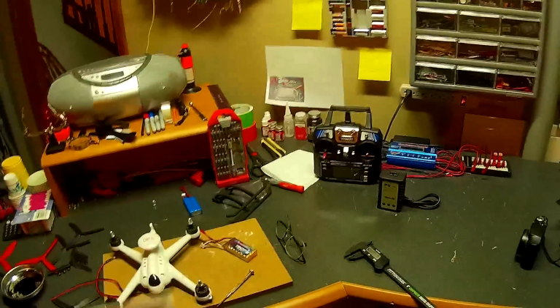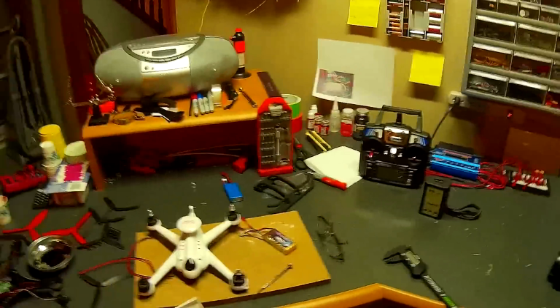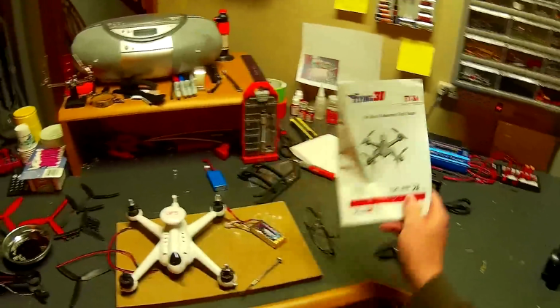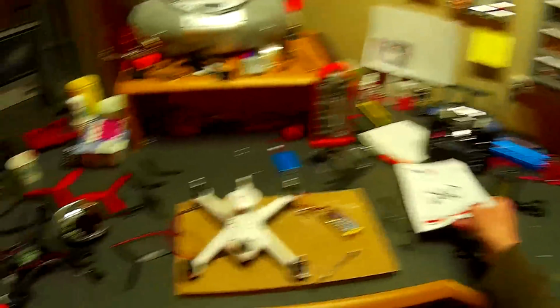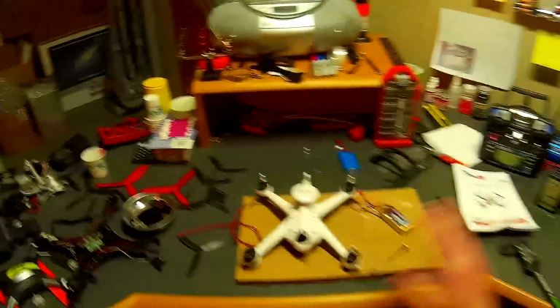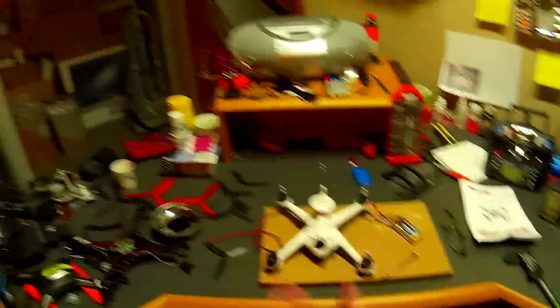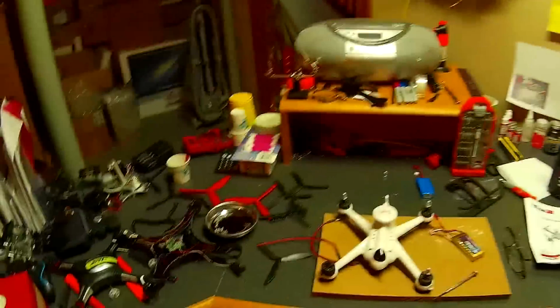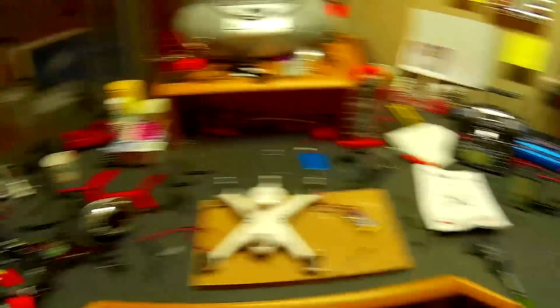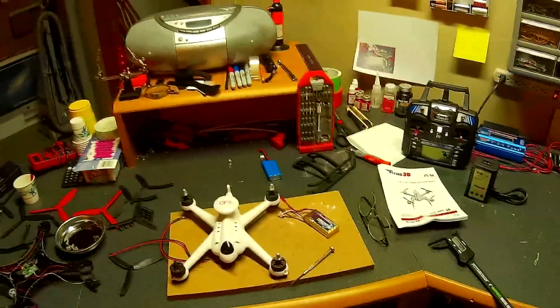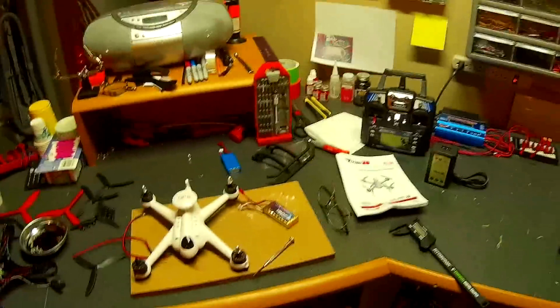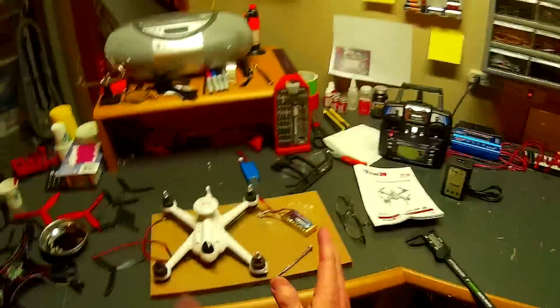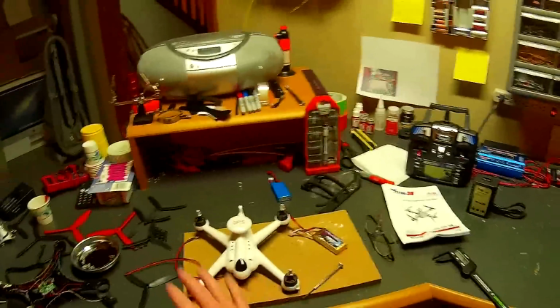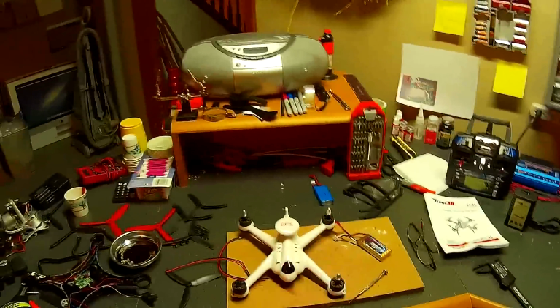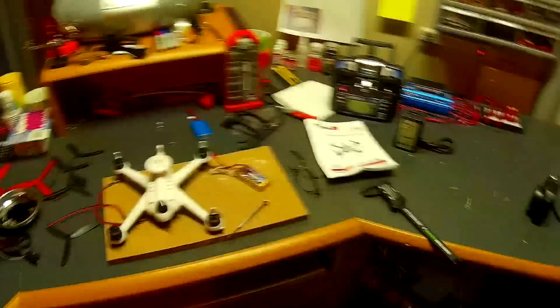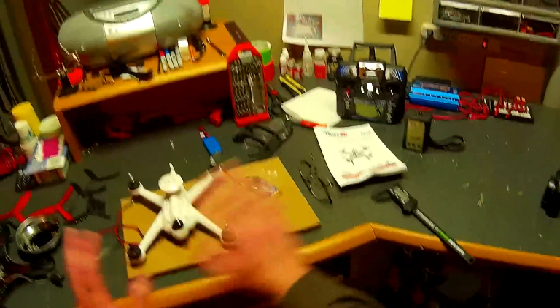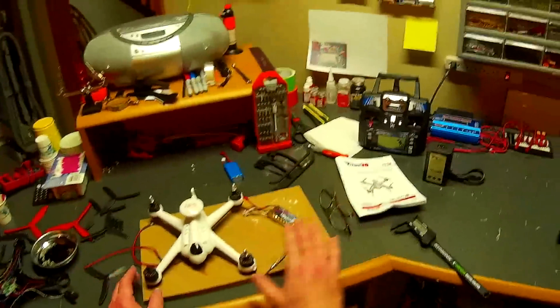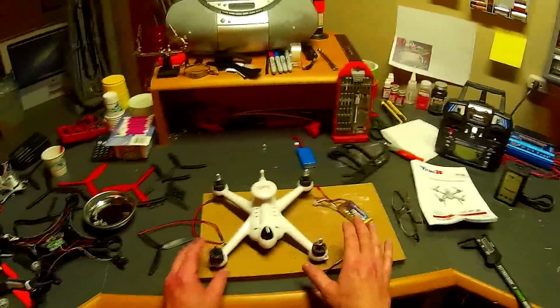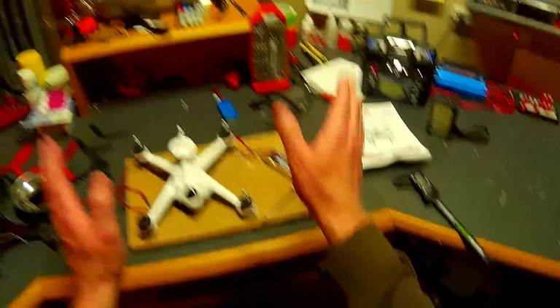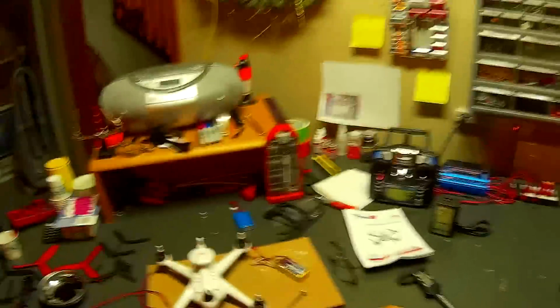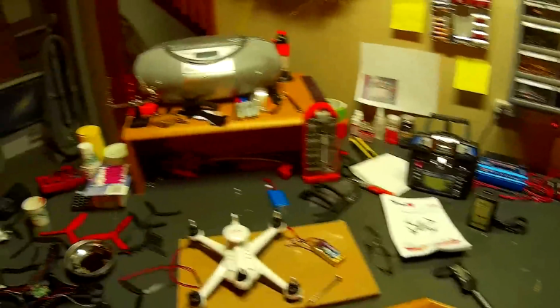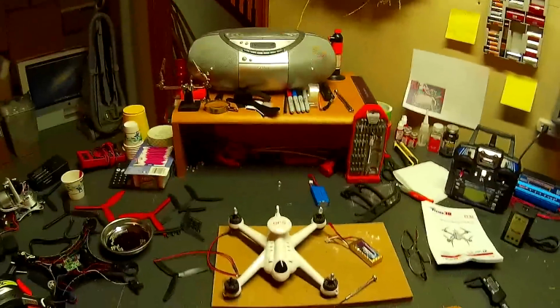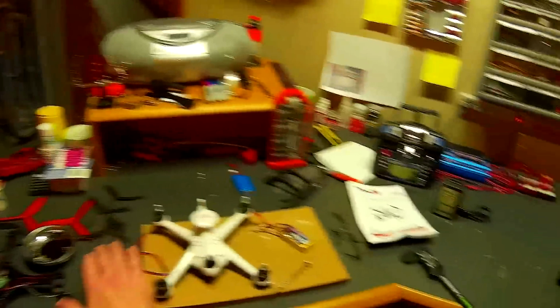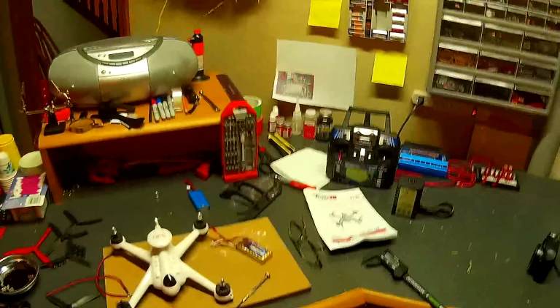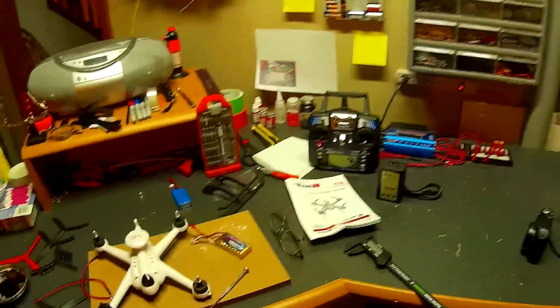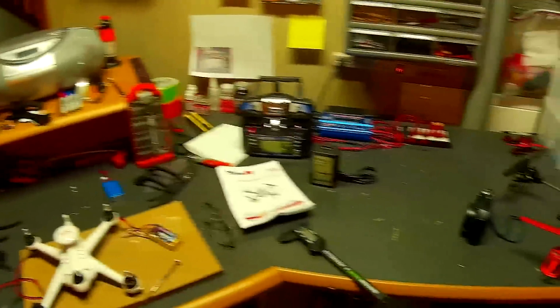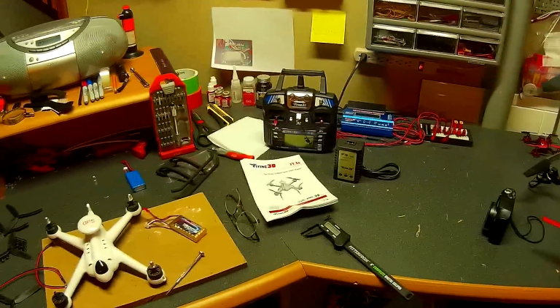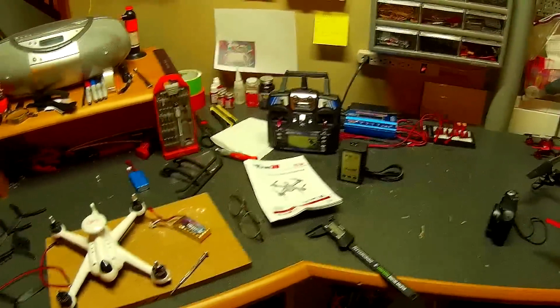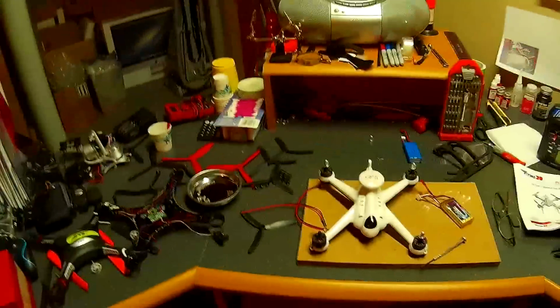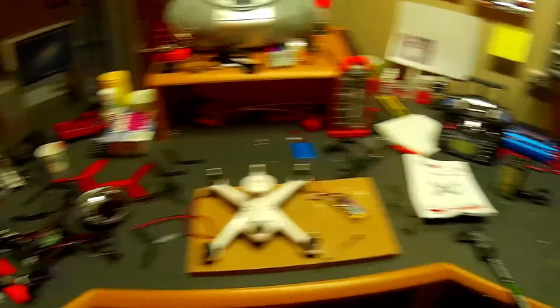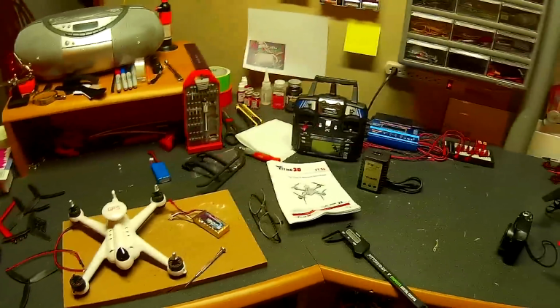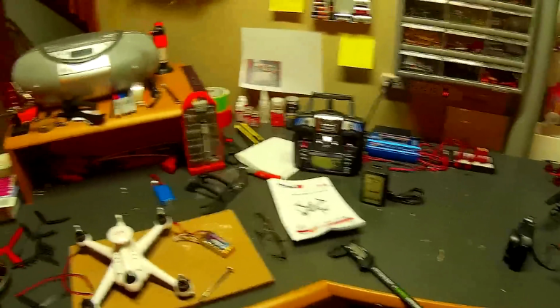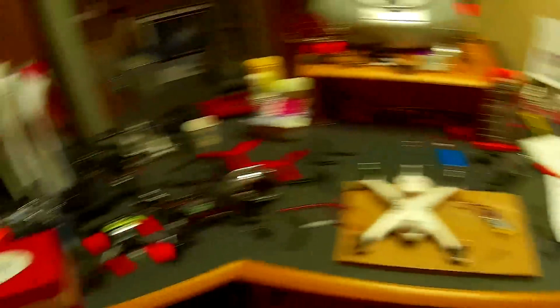My objective here is just to kind of show you what it looks like when you get it, the mods I'm going to do, and we'll go from there.